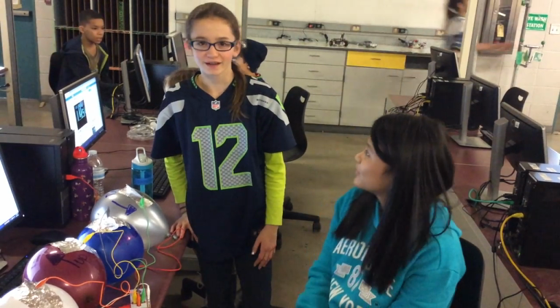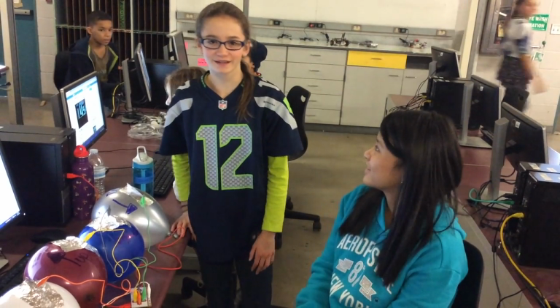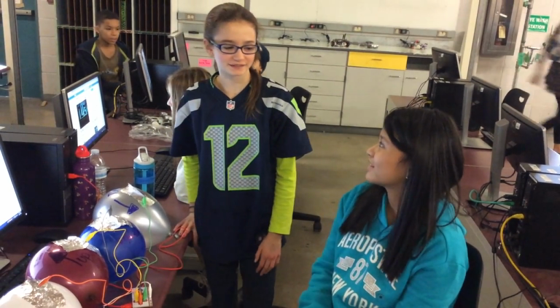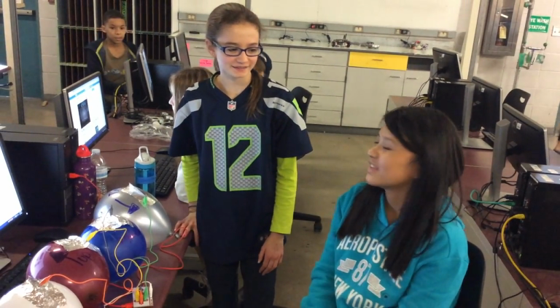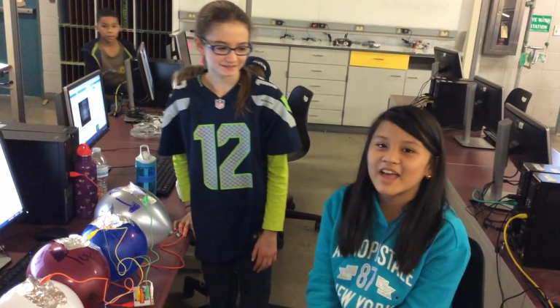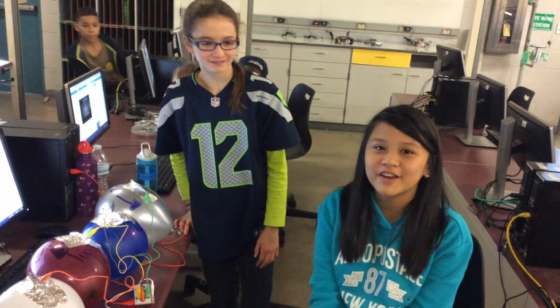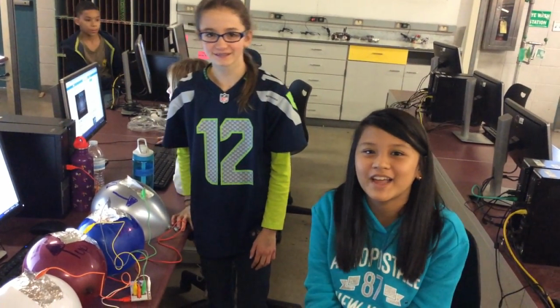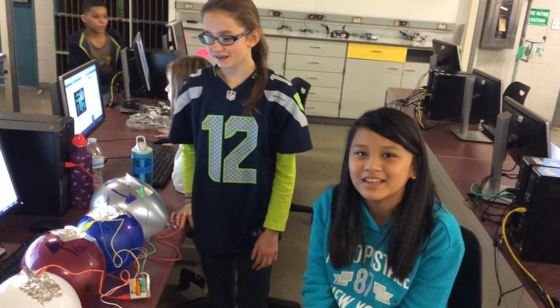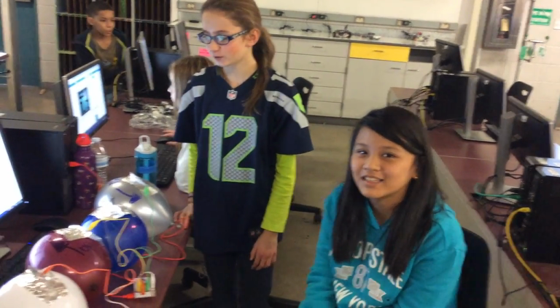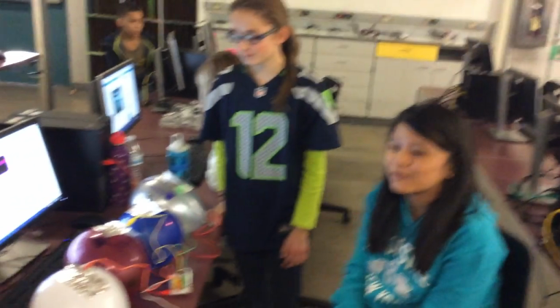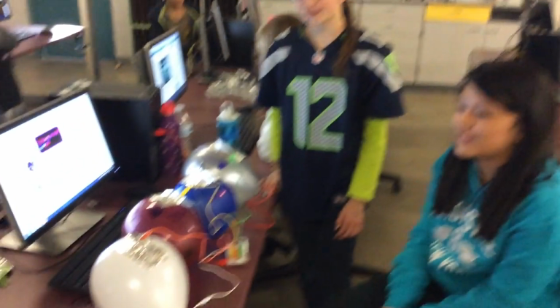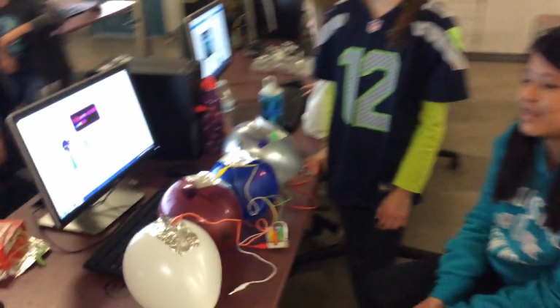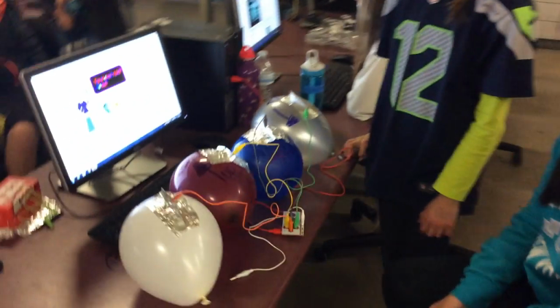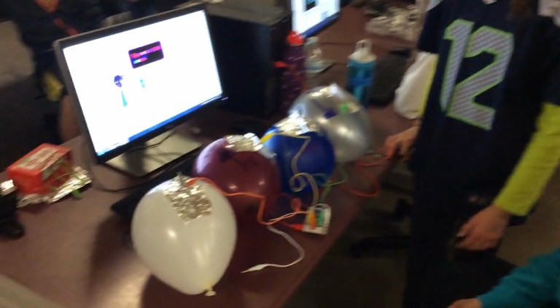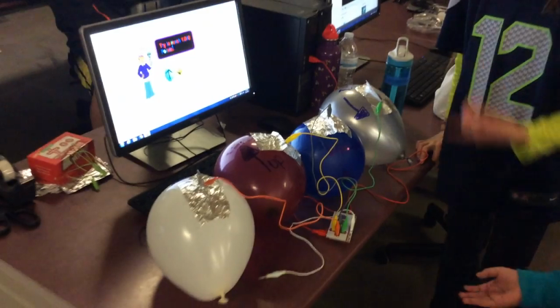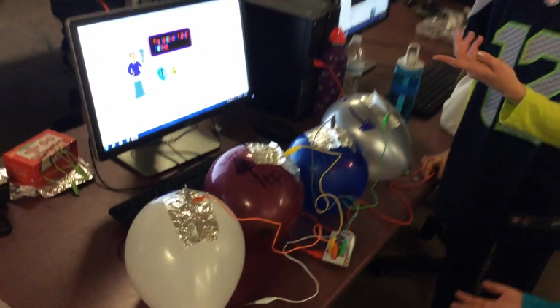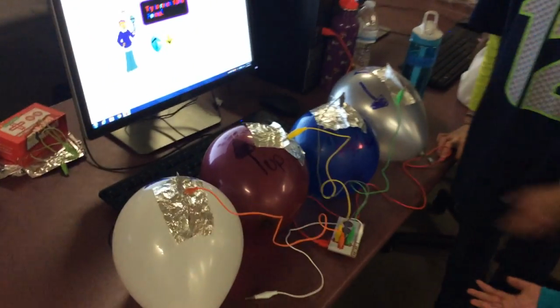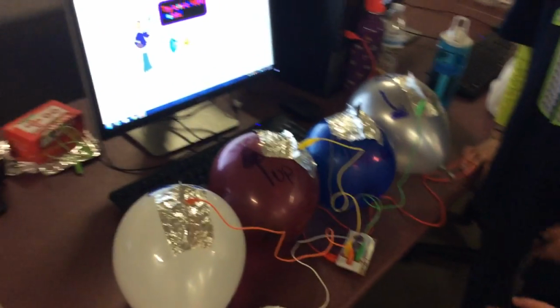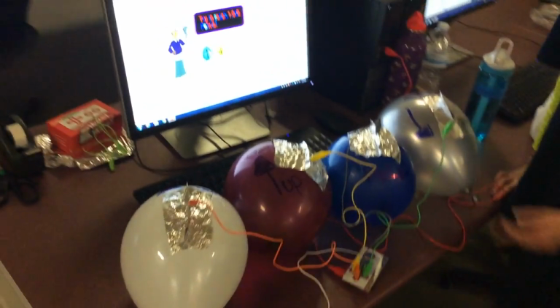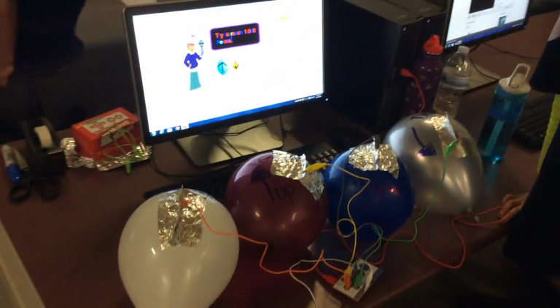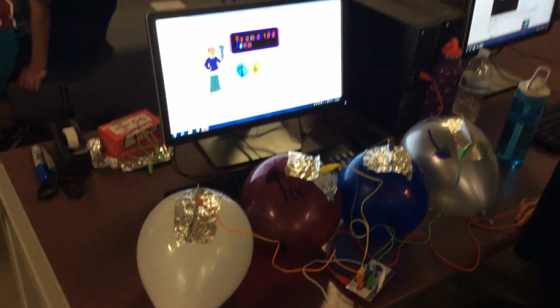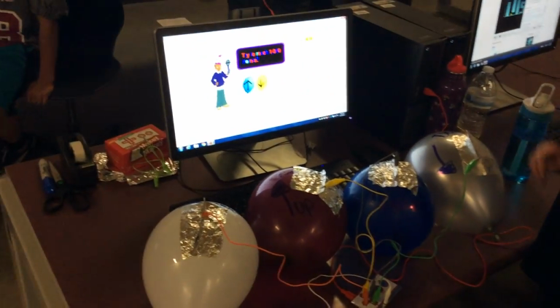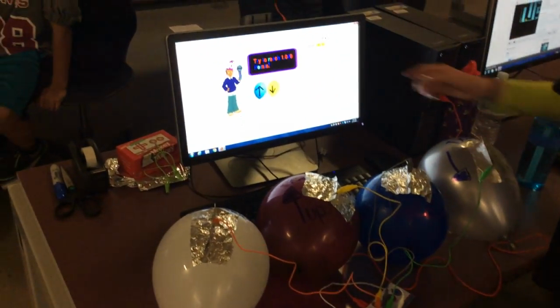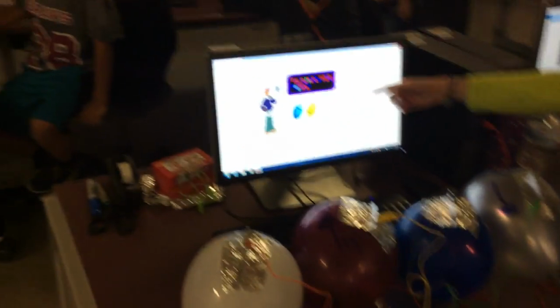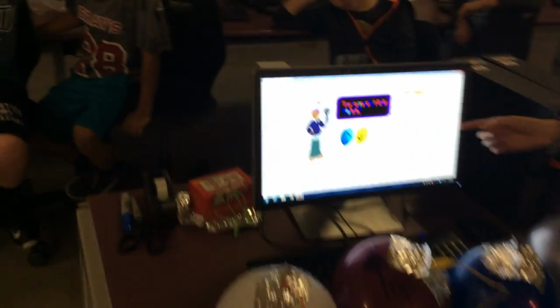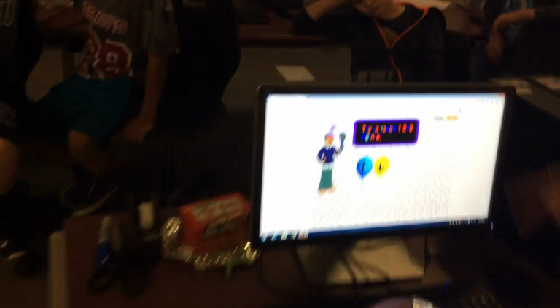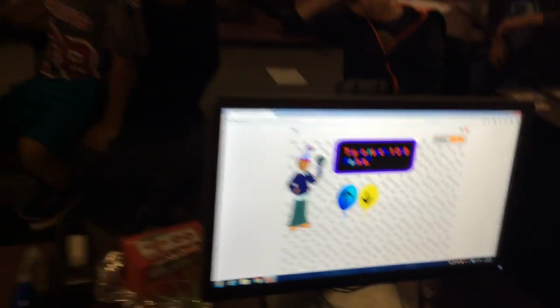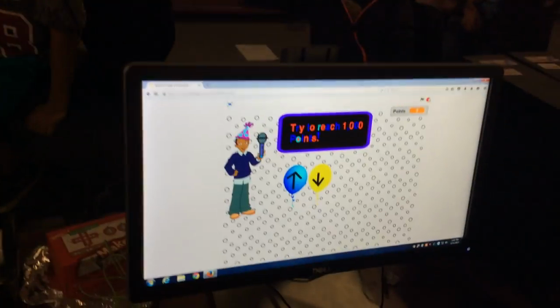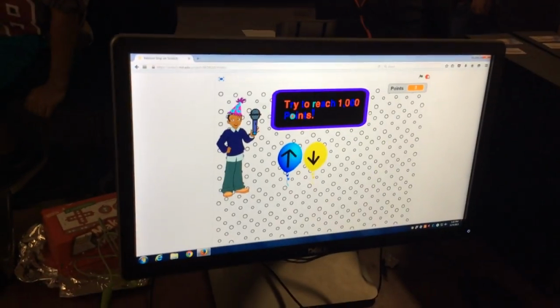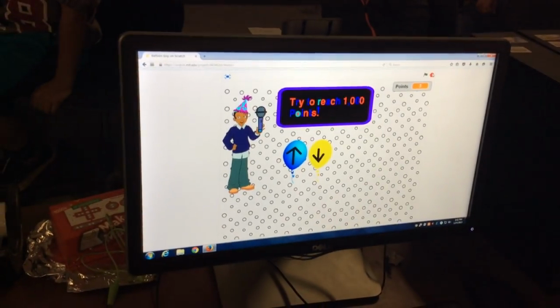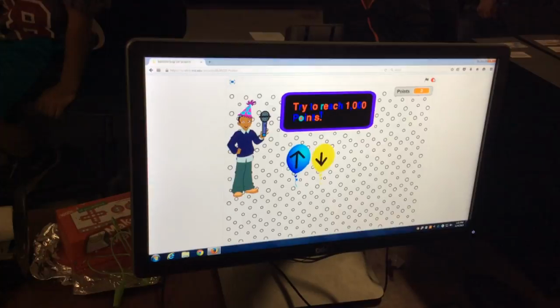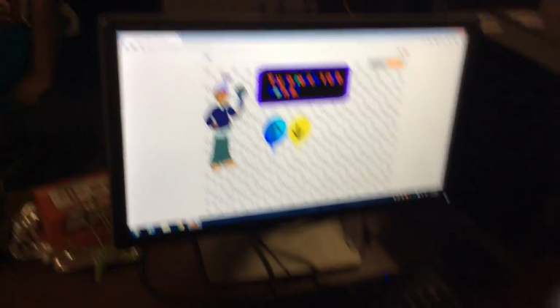Hi, I'm Izzy. Hi, I'm Brianna. And we made a Bloom Pop game with Scratch and Makey Makey.